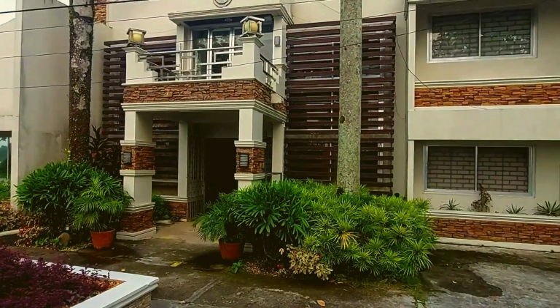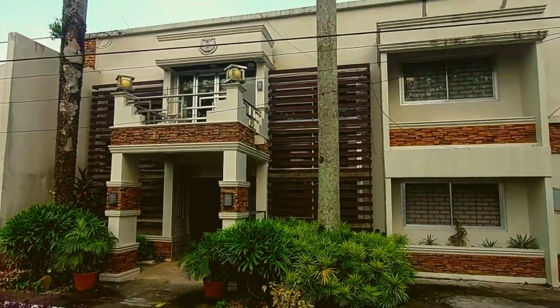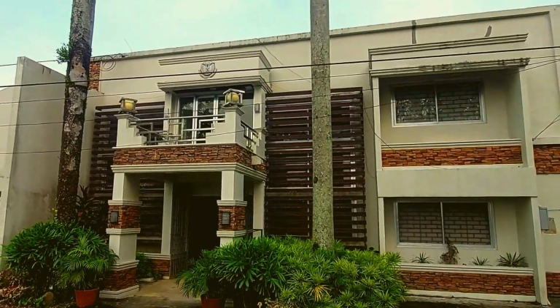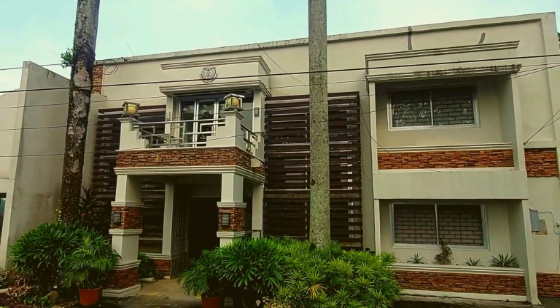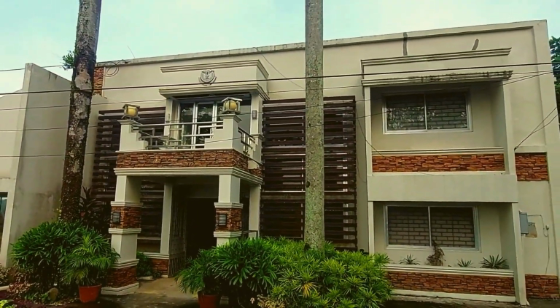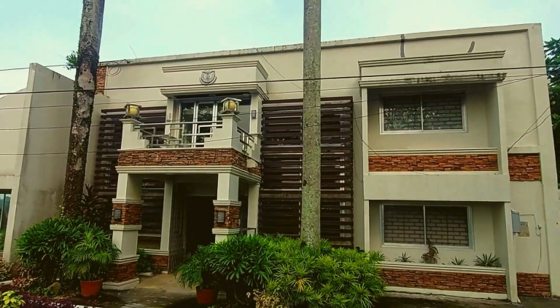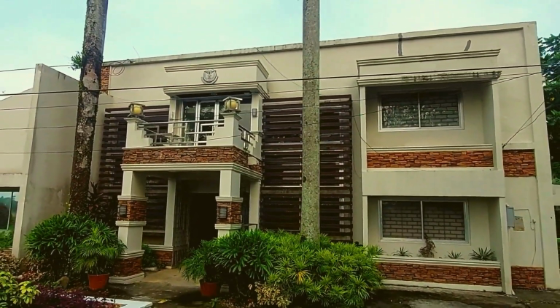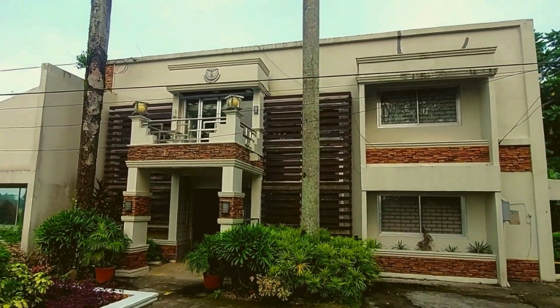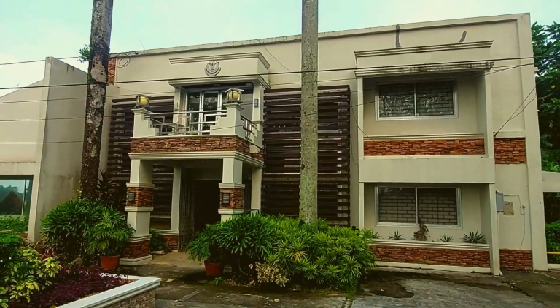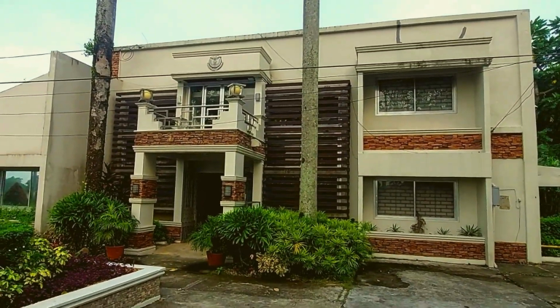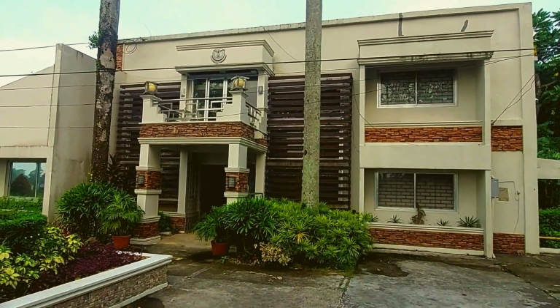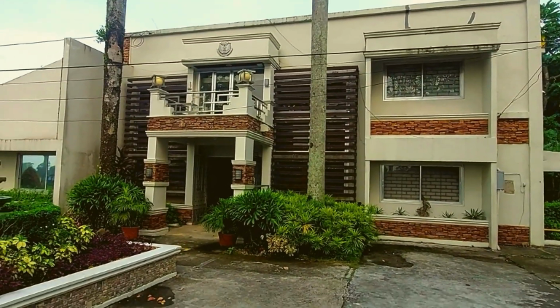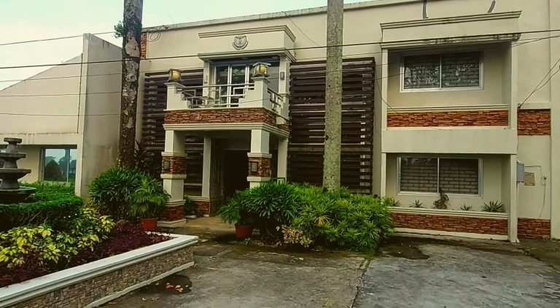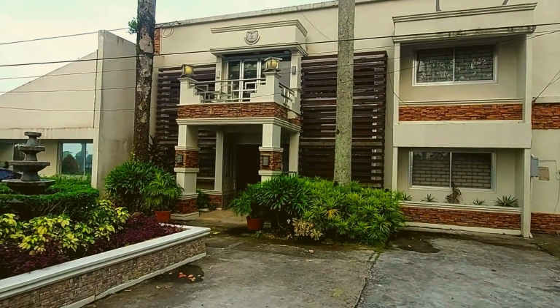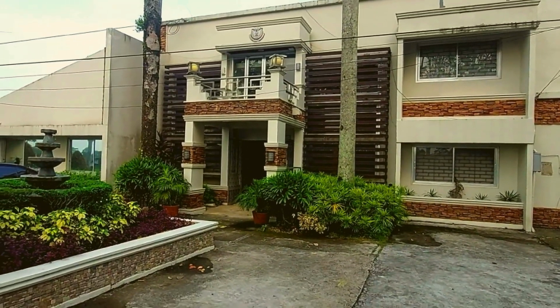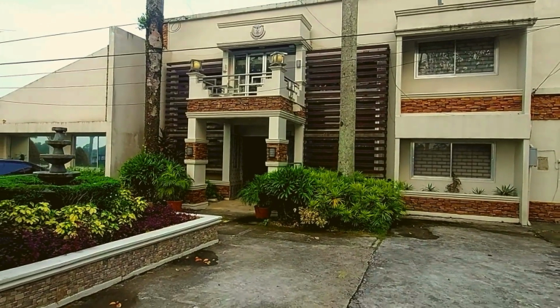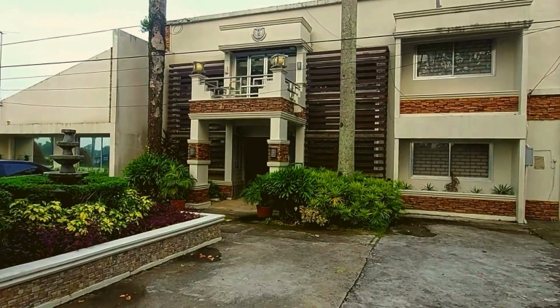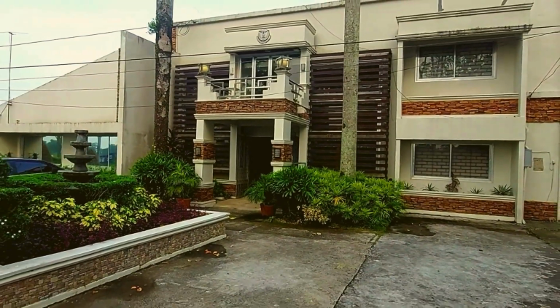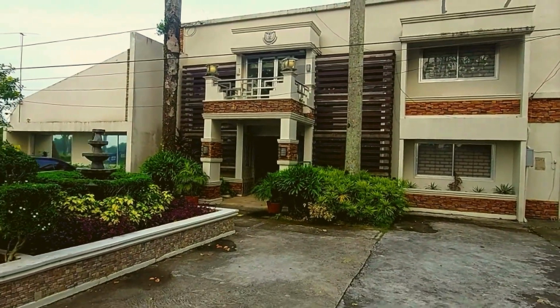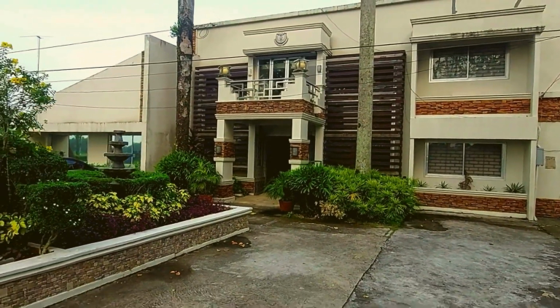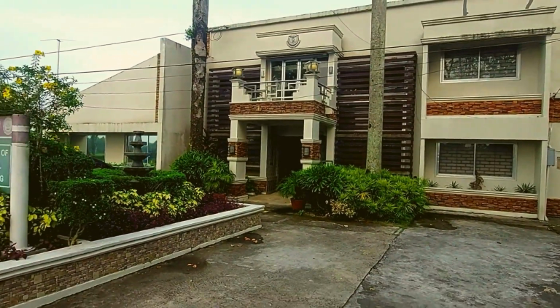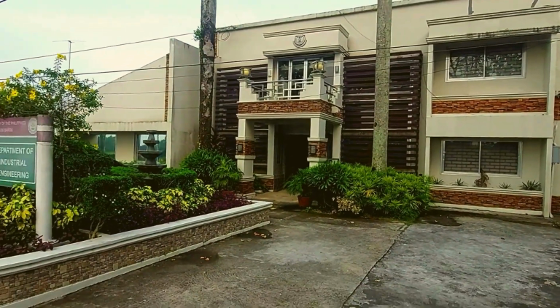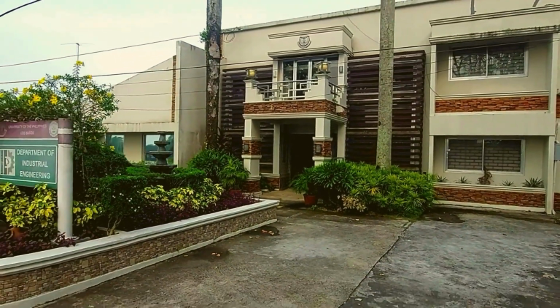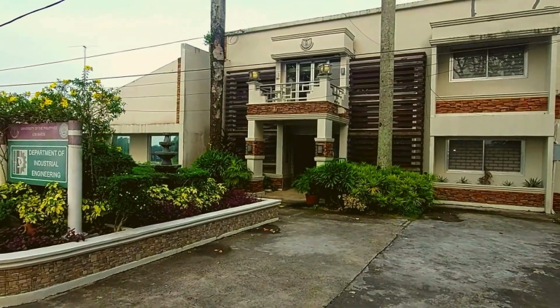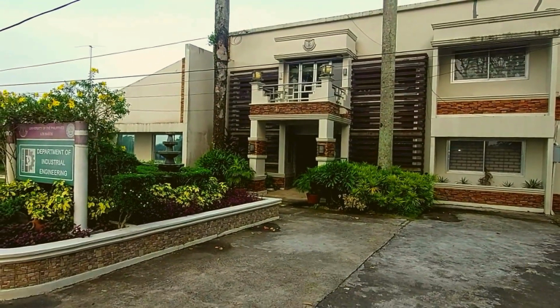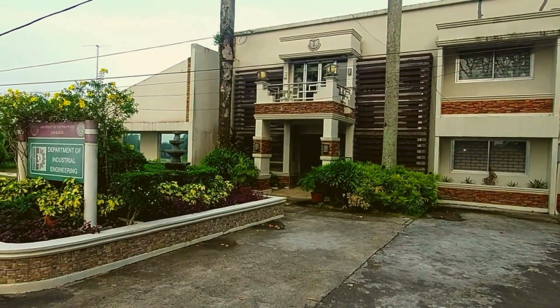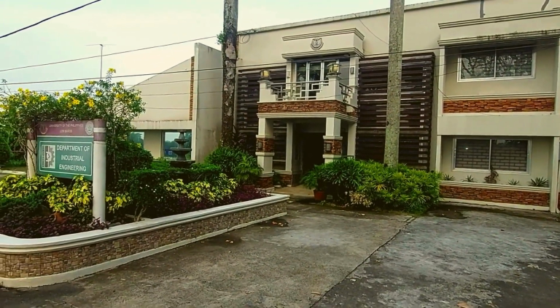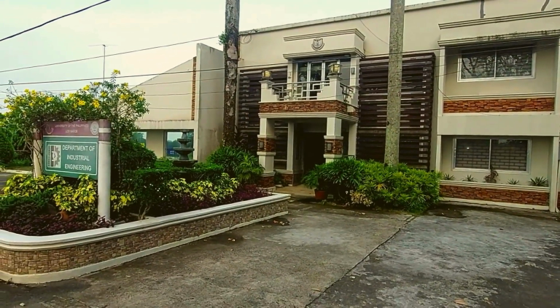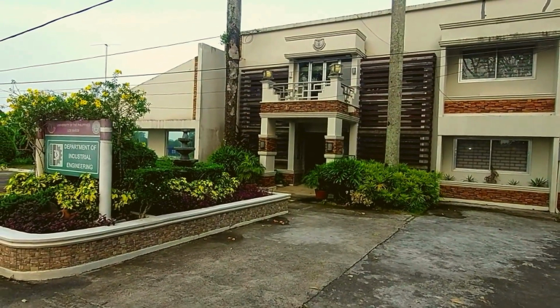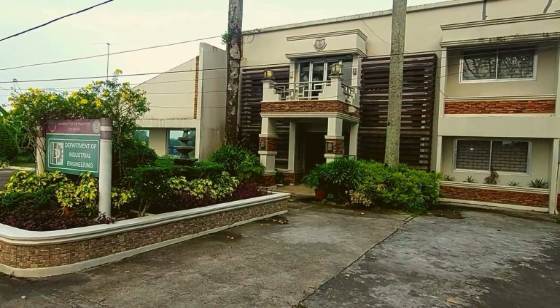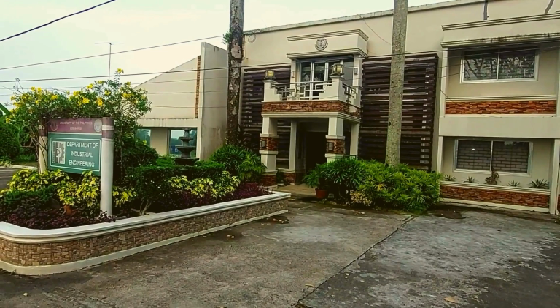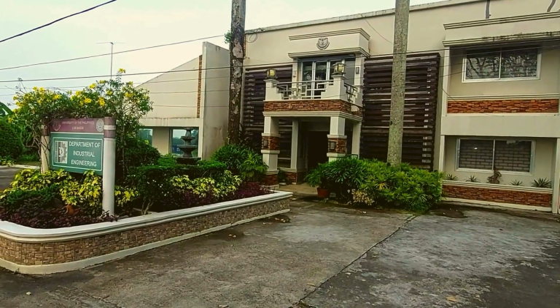And that concludes the virtual tour of the UPLB Department of Industrial Engineering. Thank you for listening and we hope that this helped familiarize you with your new home here in UPLB. We'll see you around!